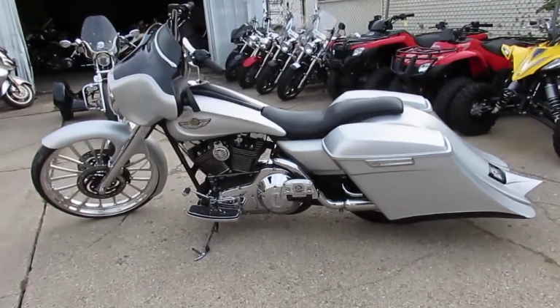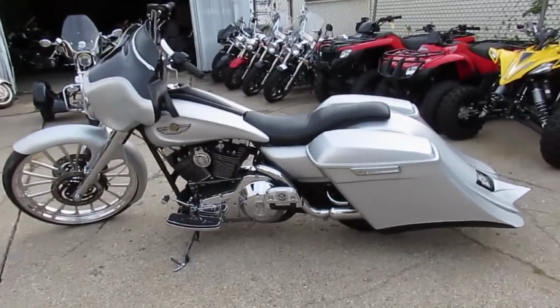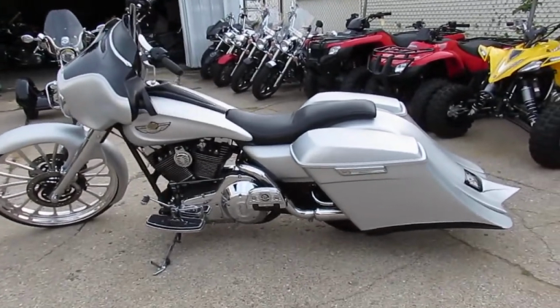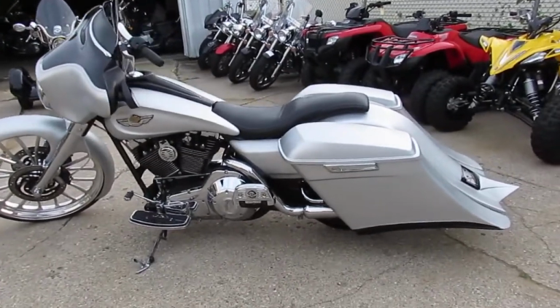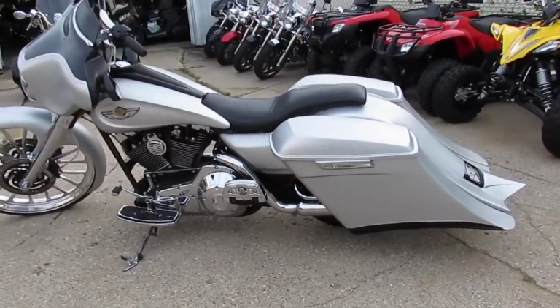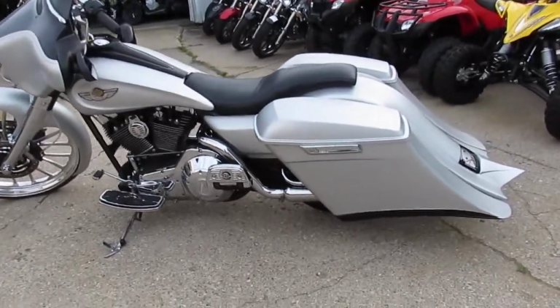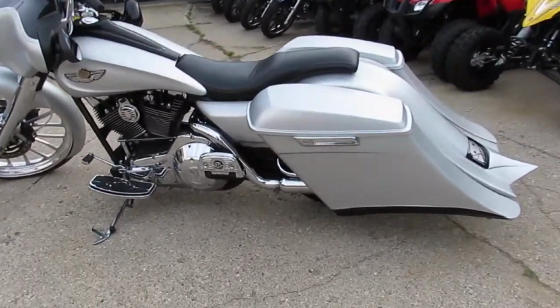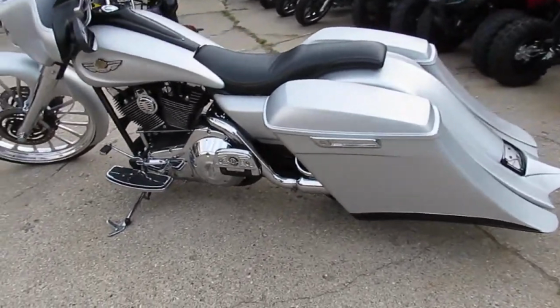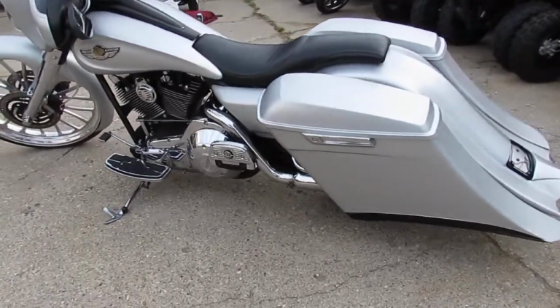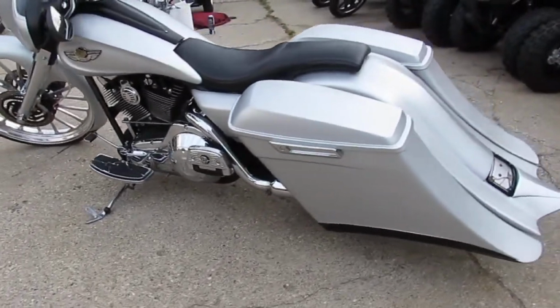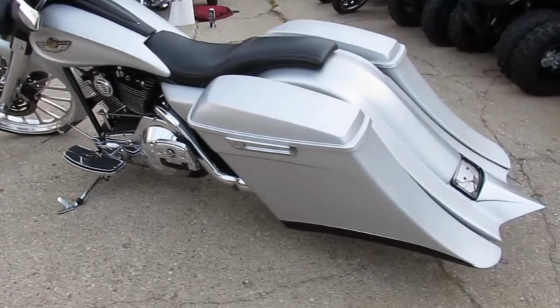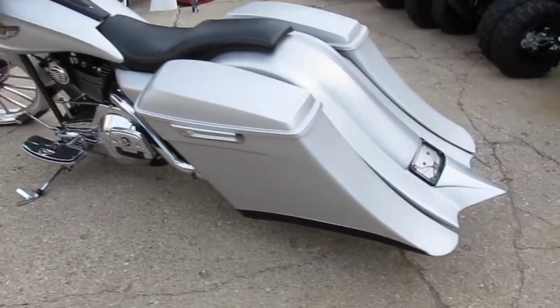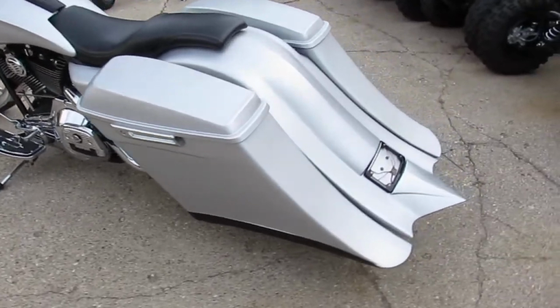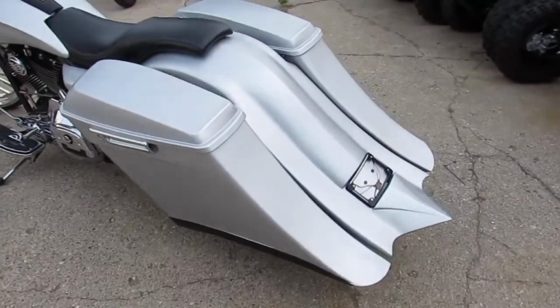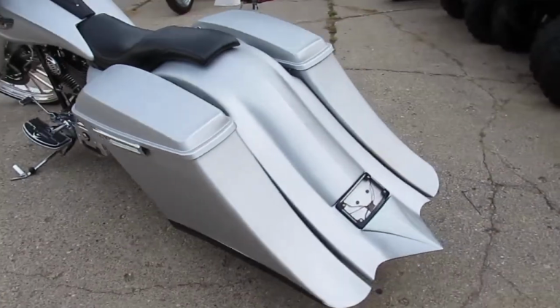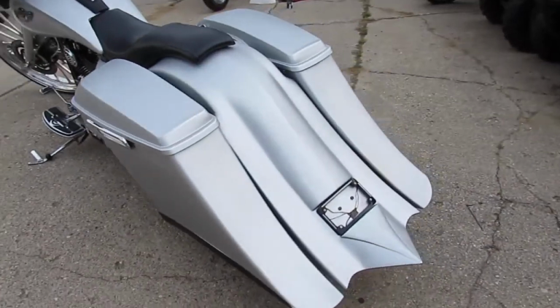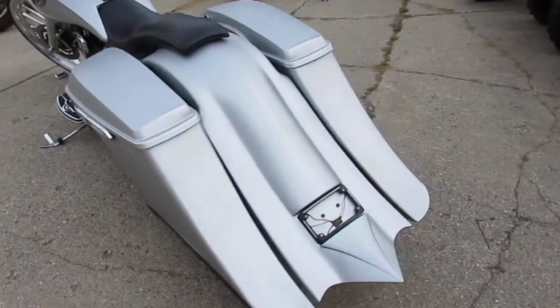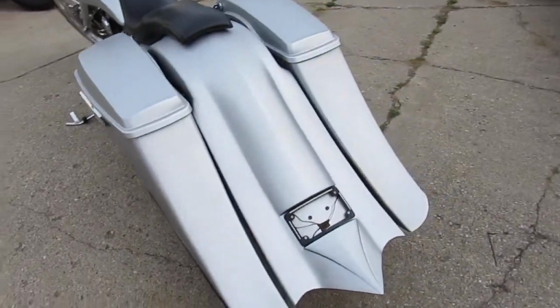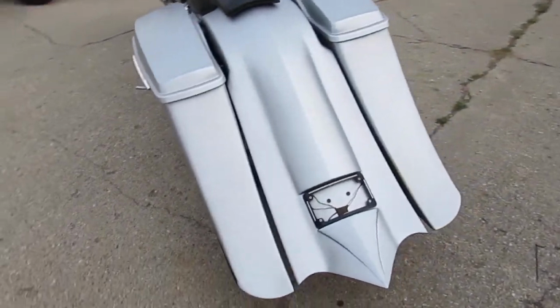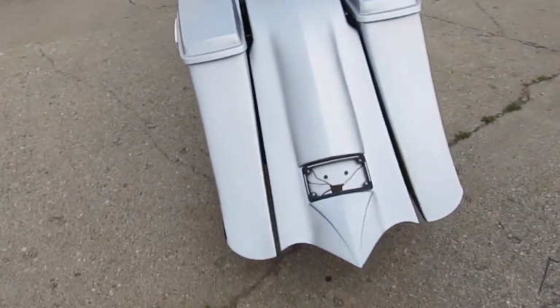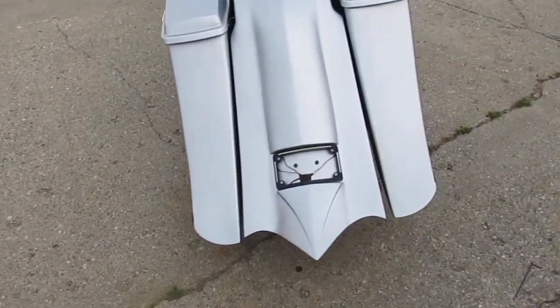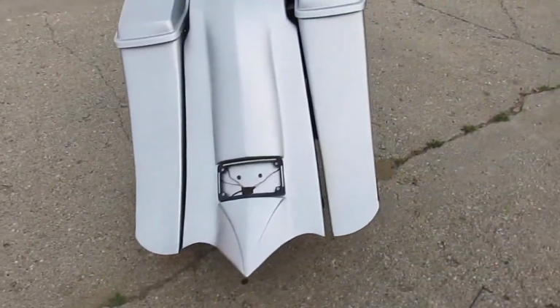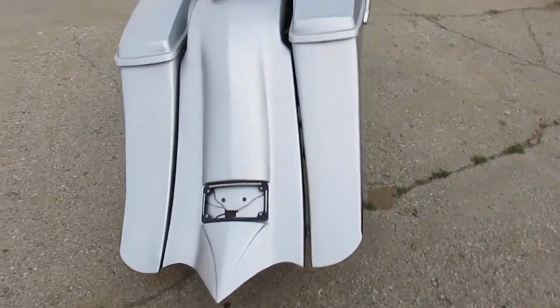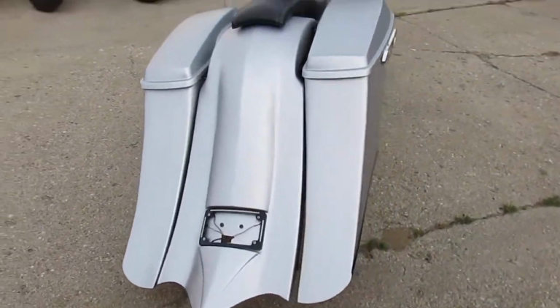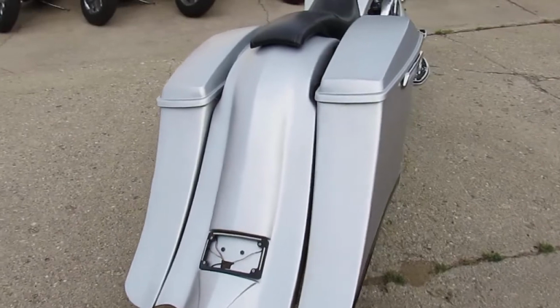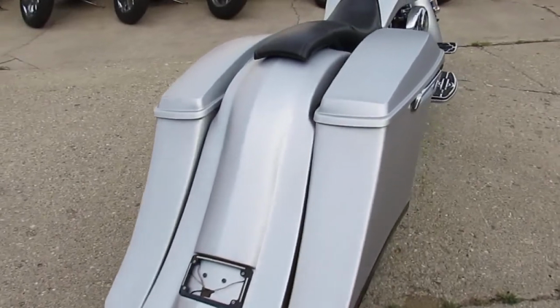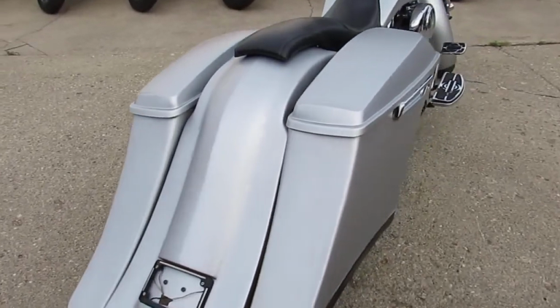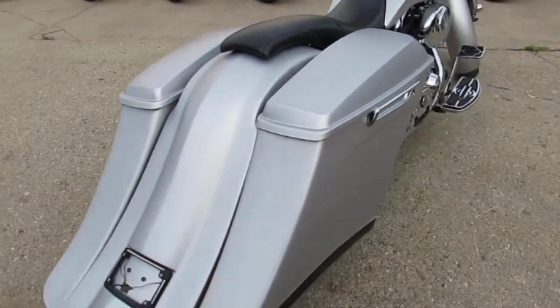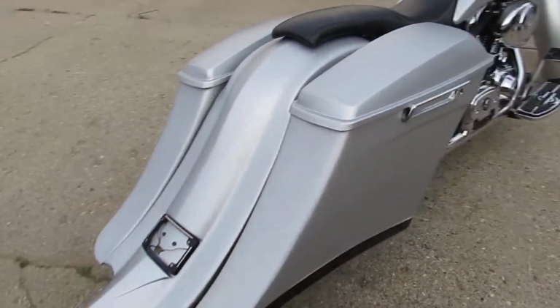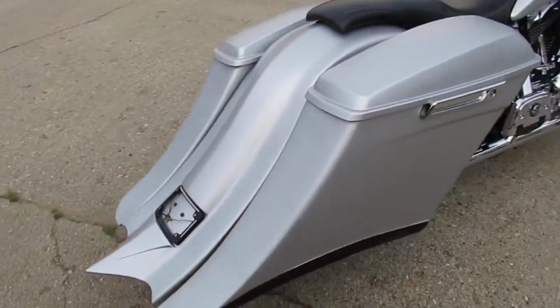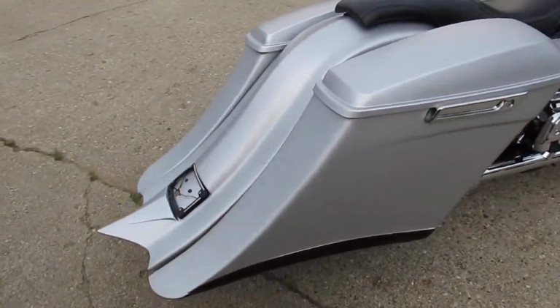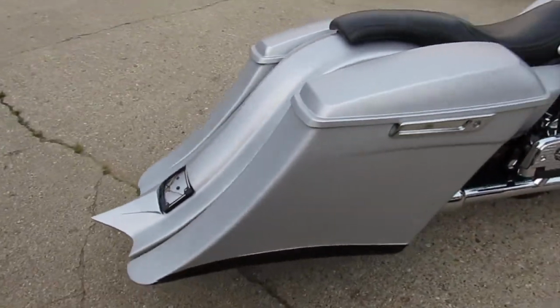Hey guys, it's Approval Power Sports. Anybody looking for a tricked out Harley? We got a beautiful one here — it's a 2003 Harley Davidson Ultra Classic Electric Glide 100th Anniversary Edition.